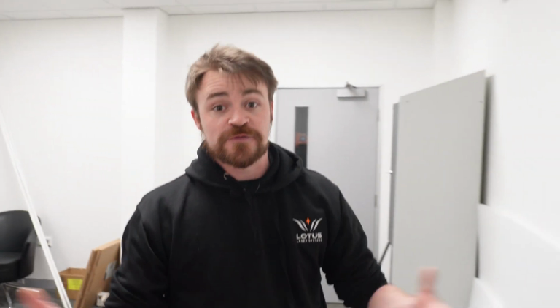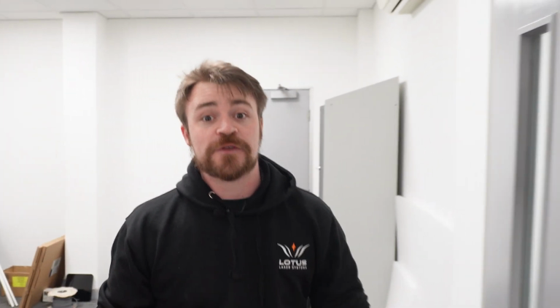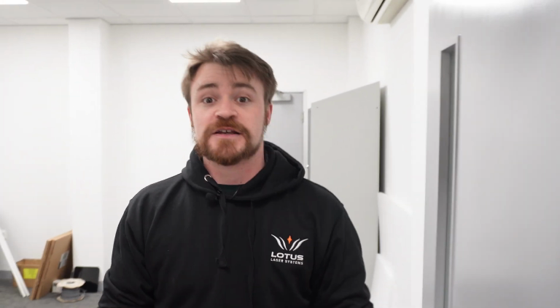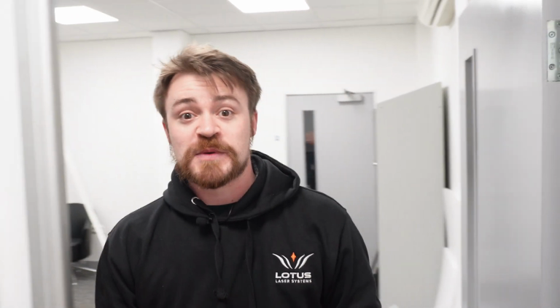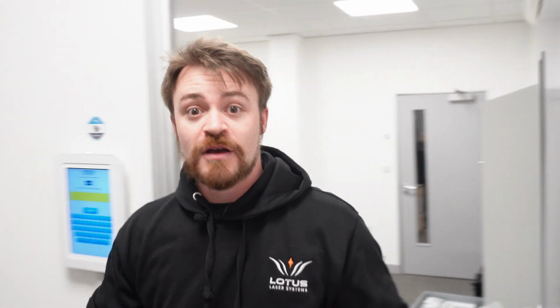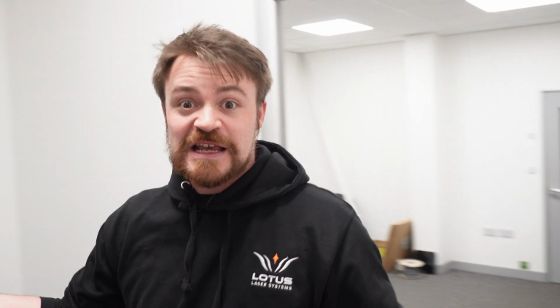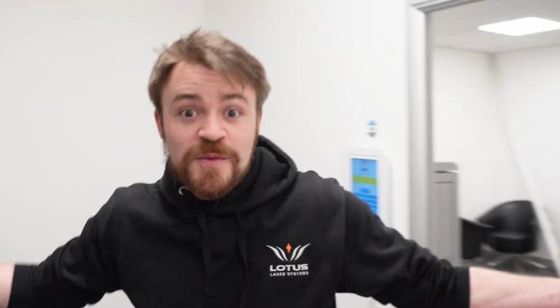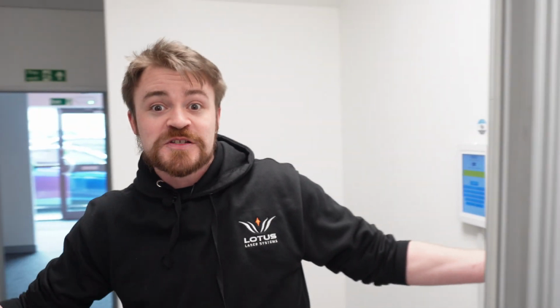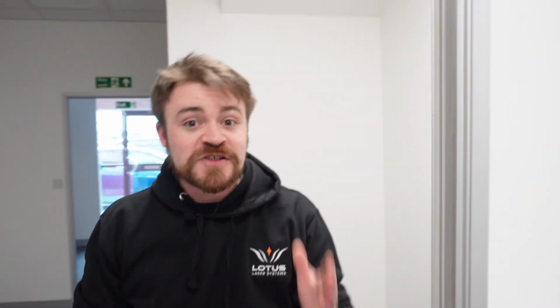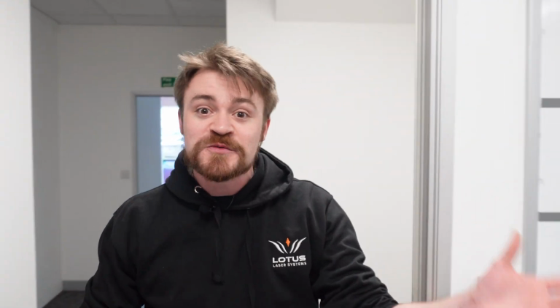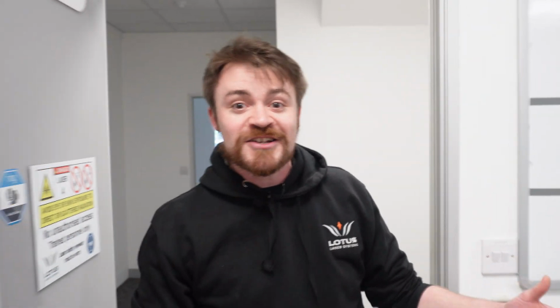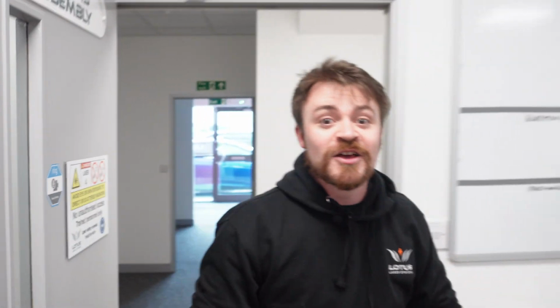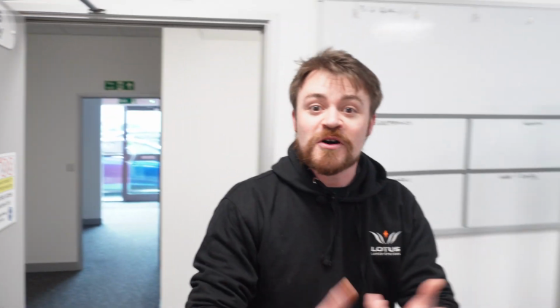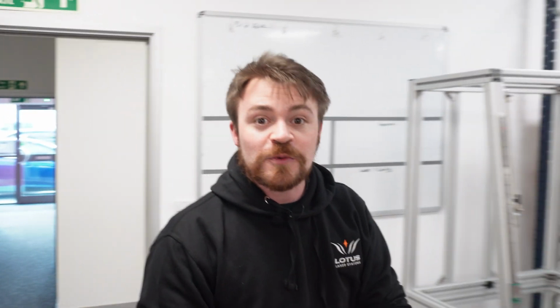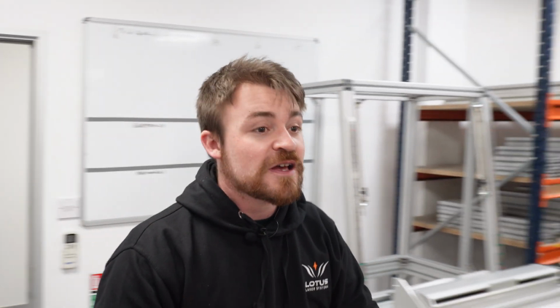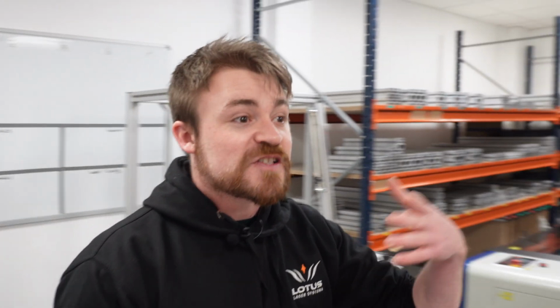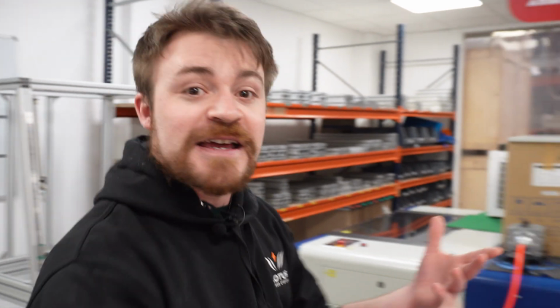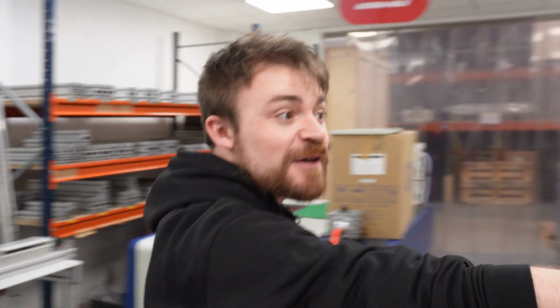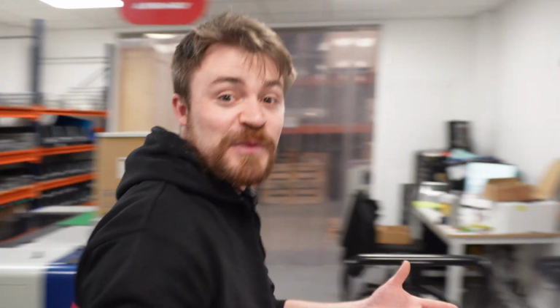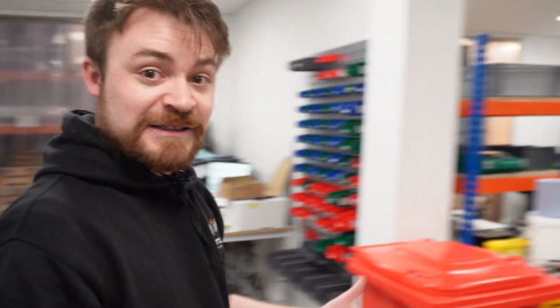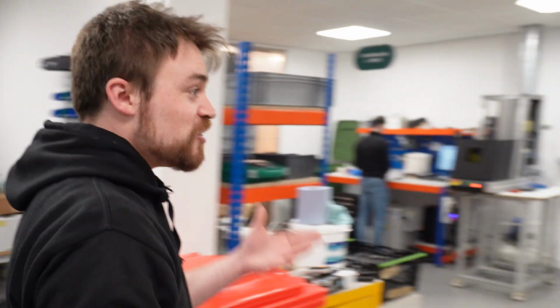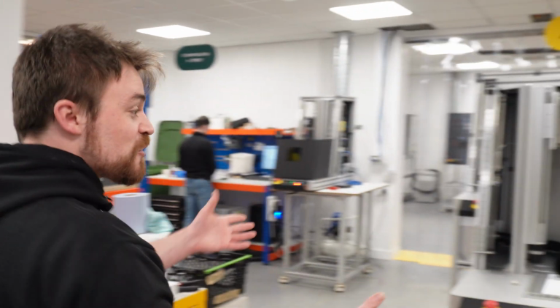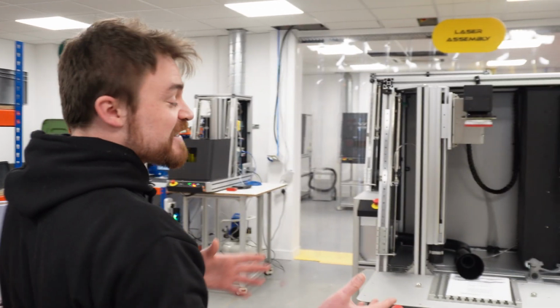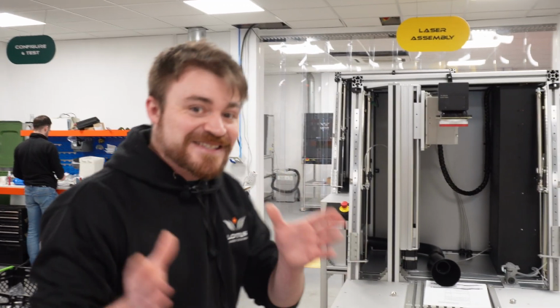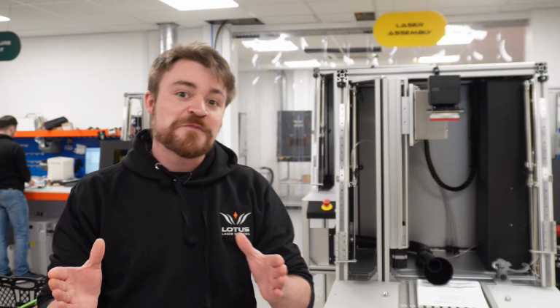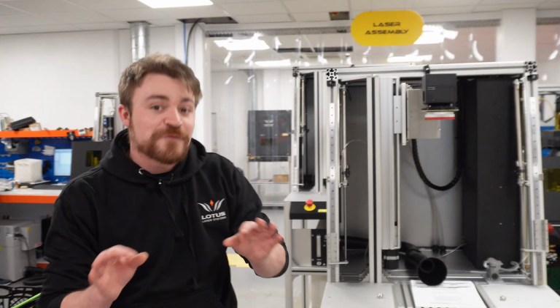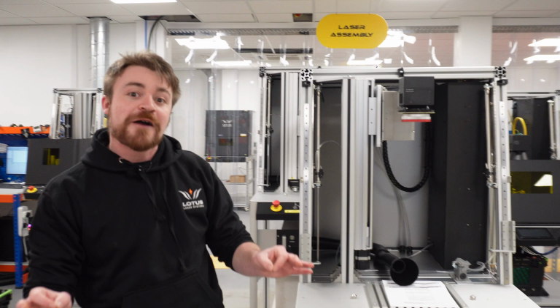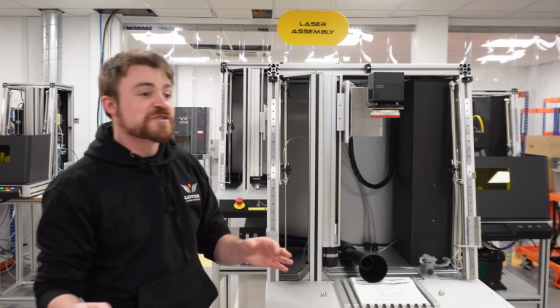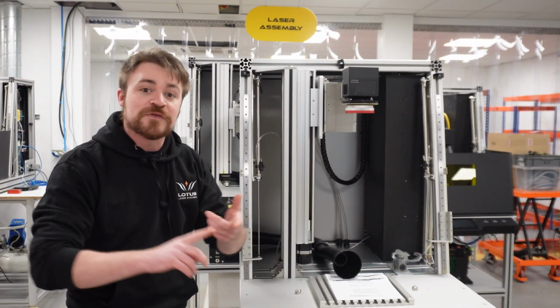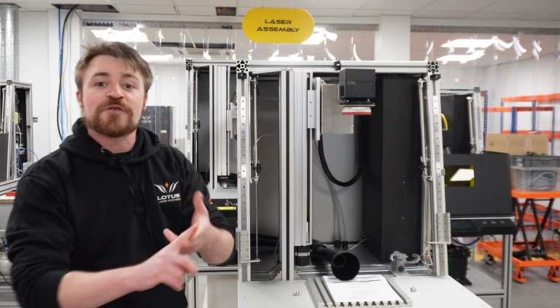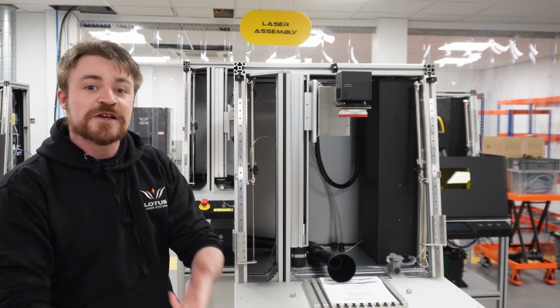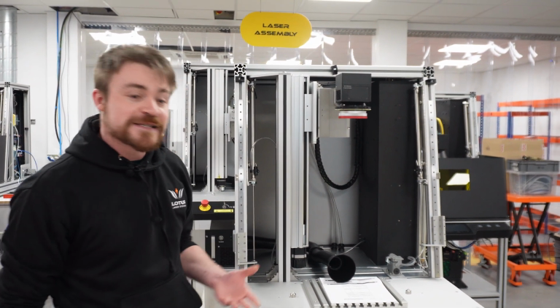So if you're looking for the next thing in laser automation, book a demo. Come and see what we do. You can see all these machines in action, mark samples, see how they get developed and built. You can use the software to get the best 3D marking and variable power outputs on UV fiber CO2 lasers.